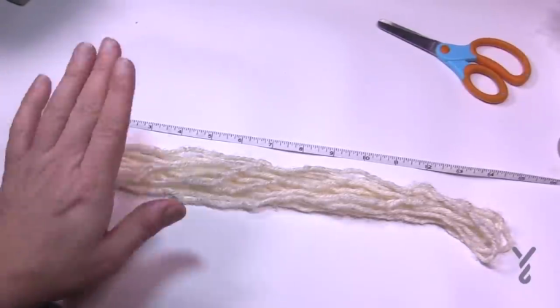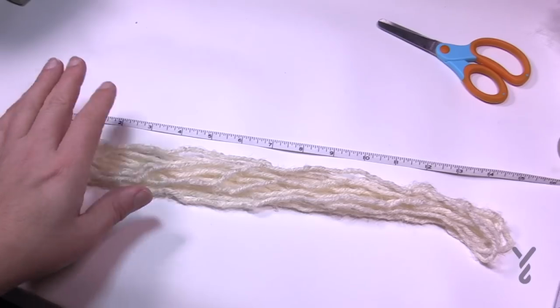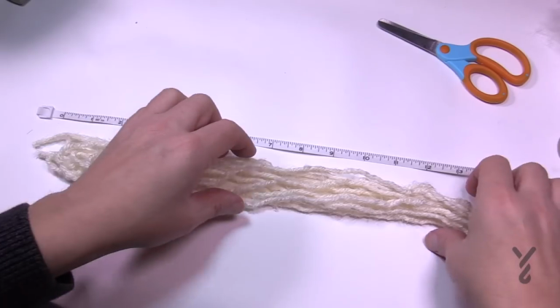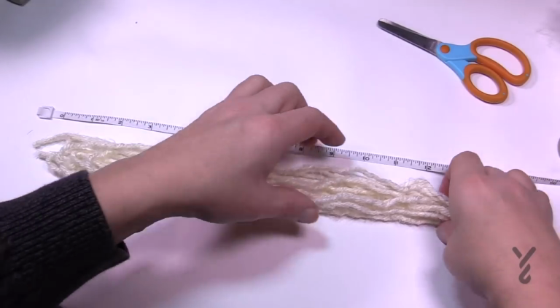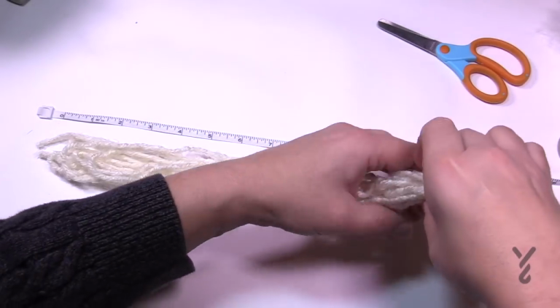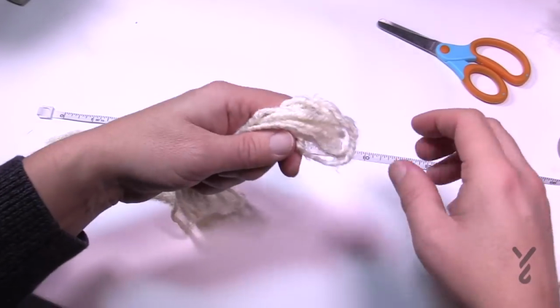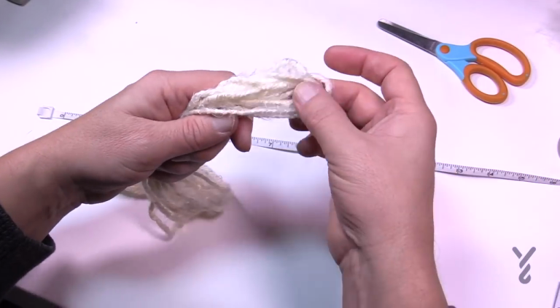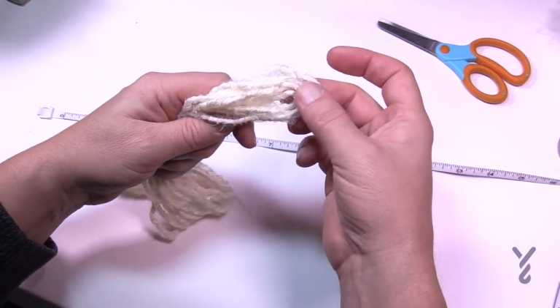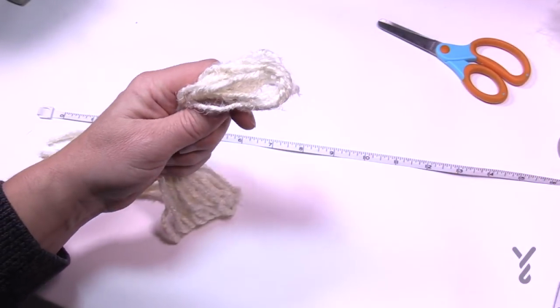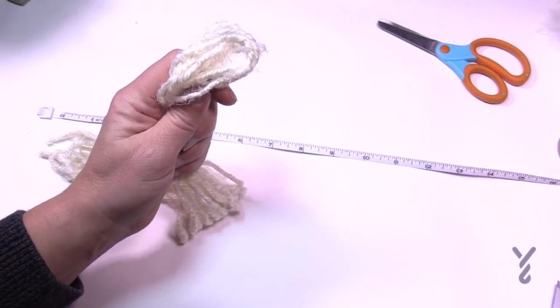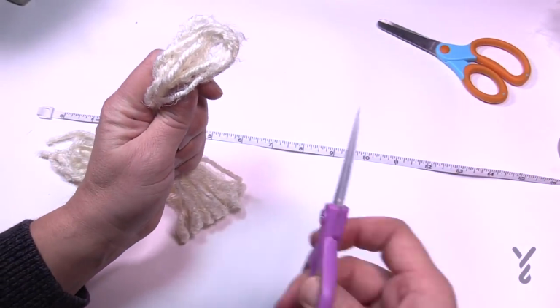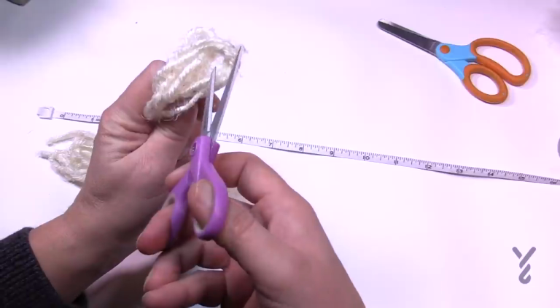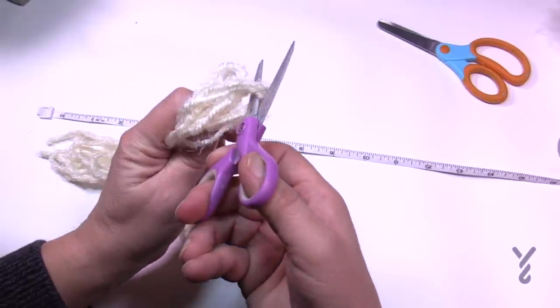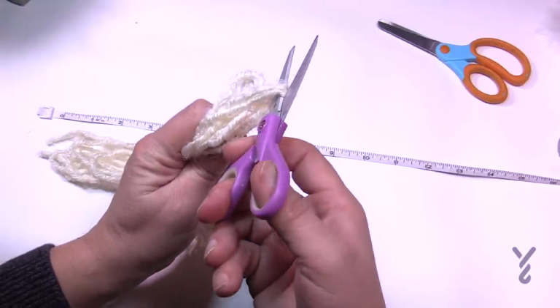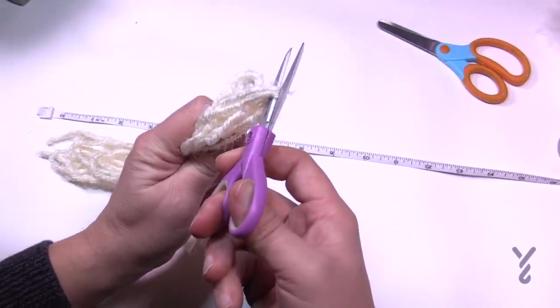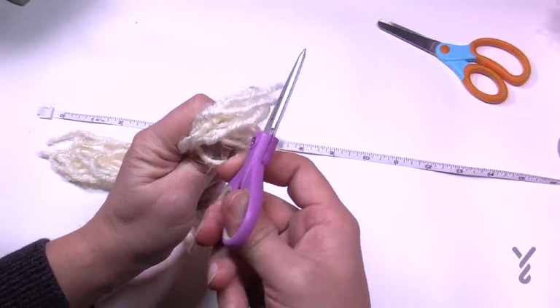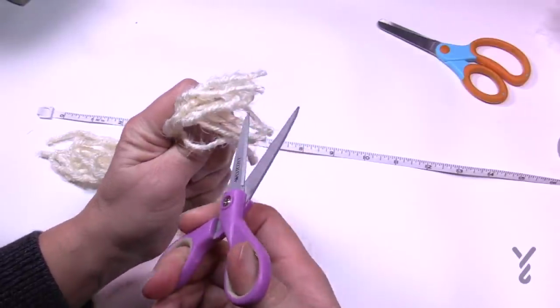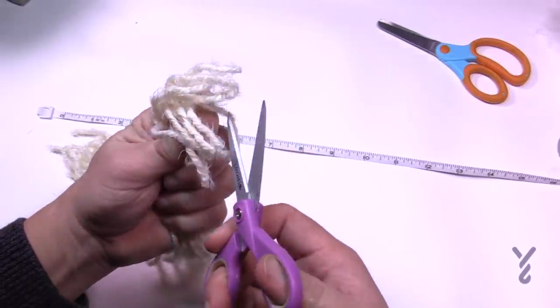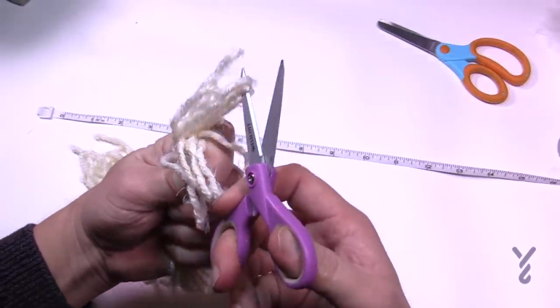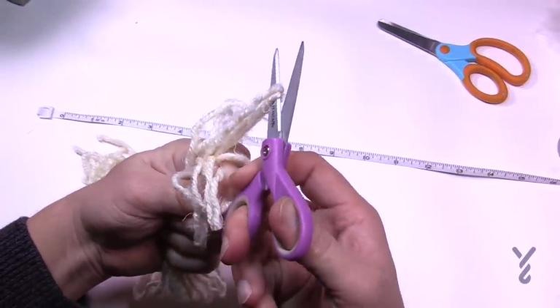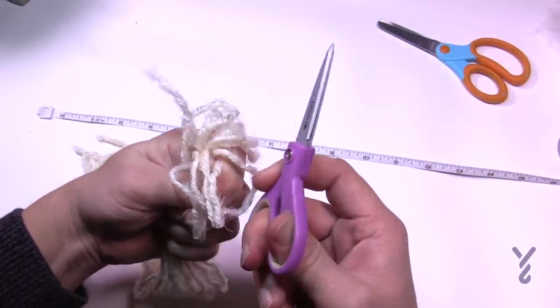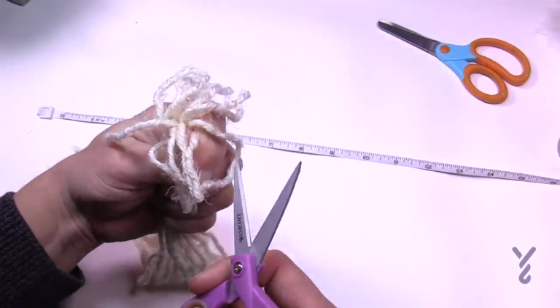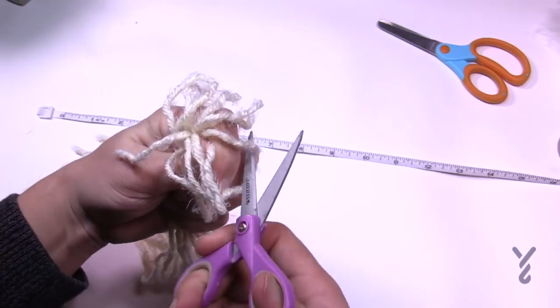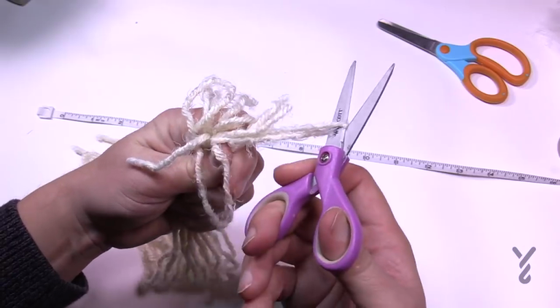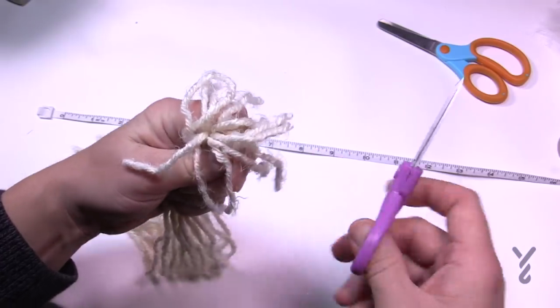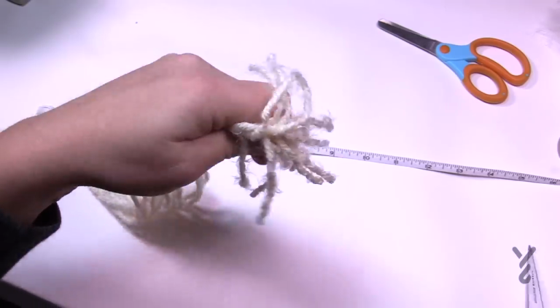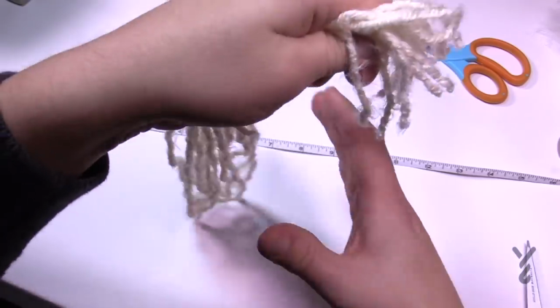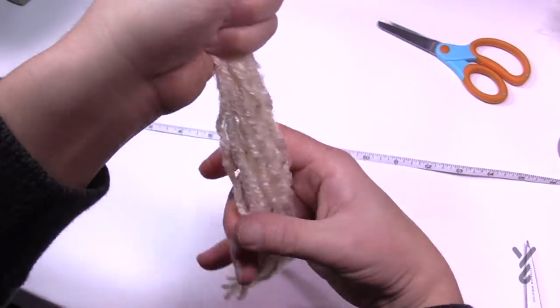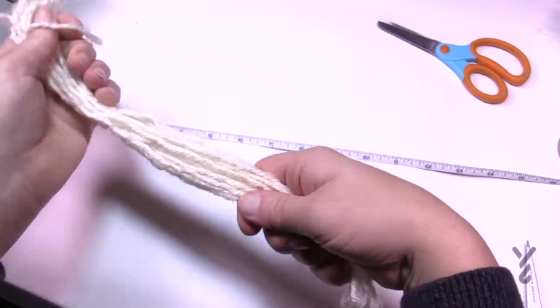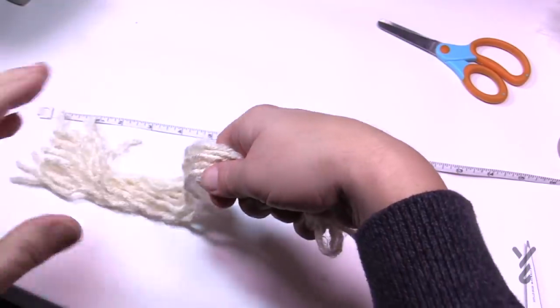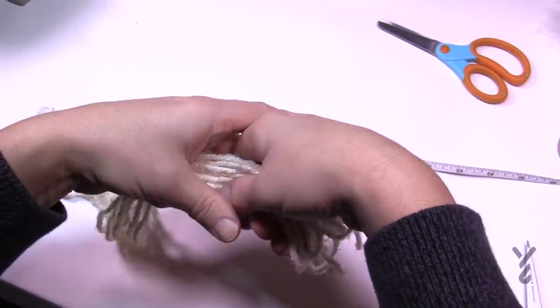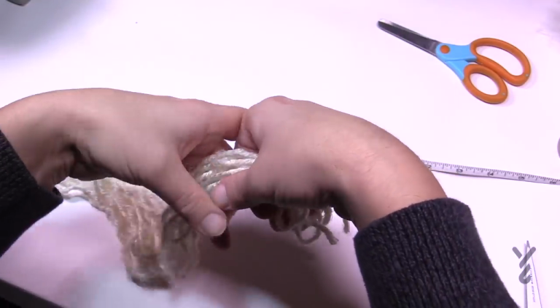Before you disorganize this, just grab it and find the loops that are at the ends. Put the scissors in and cut those loops so that they are no longer looped — you'll do that on both sides. Just grab the other side and do the same thing.